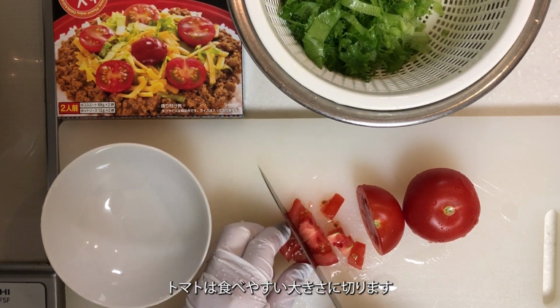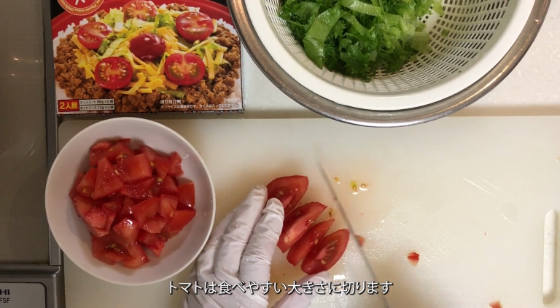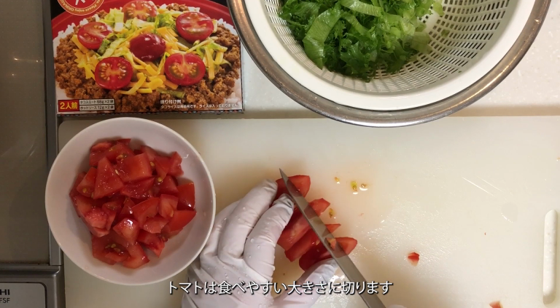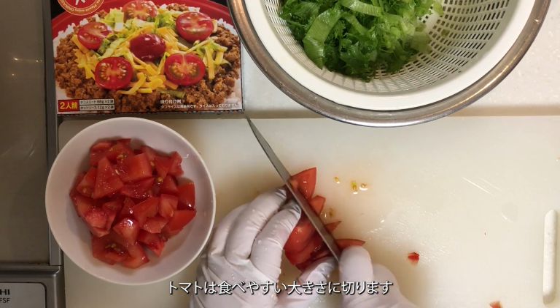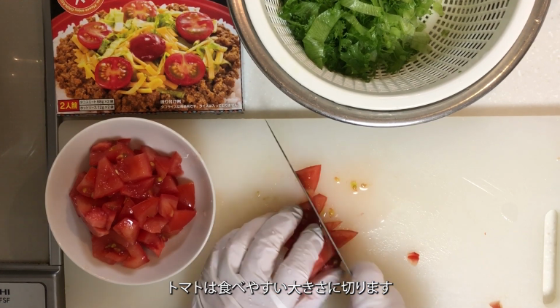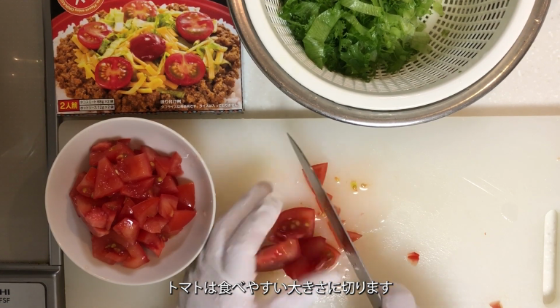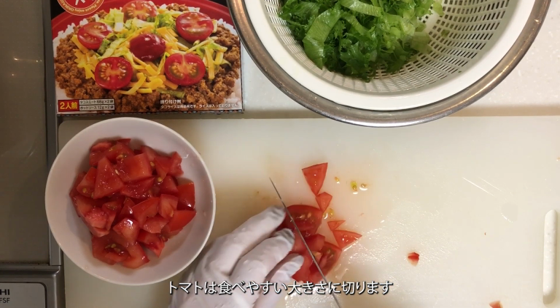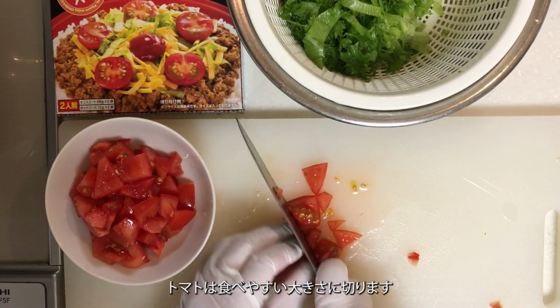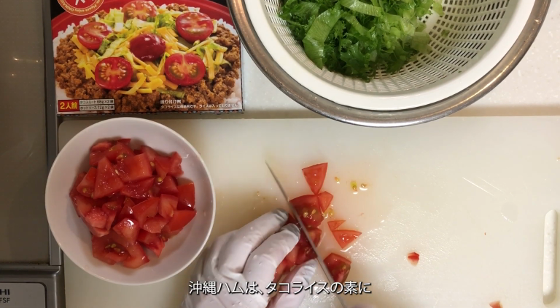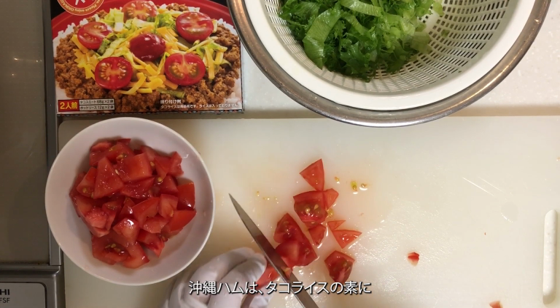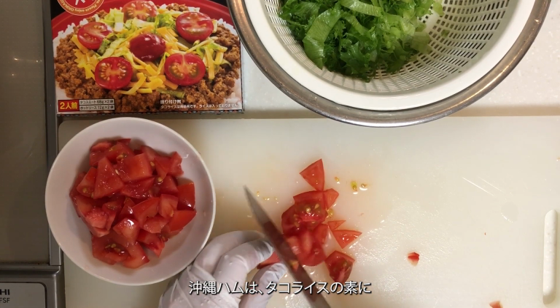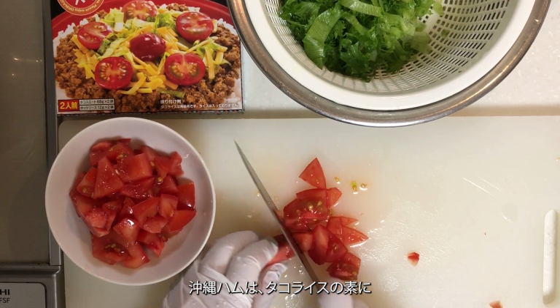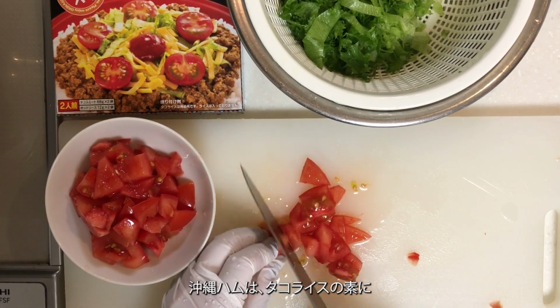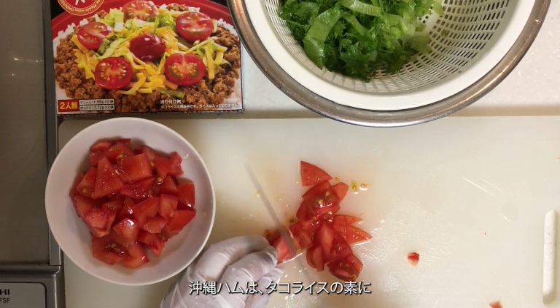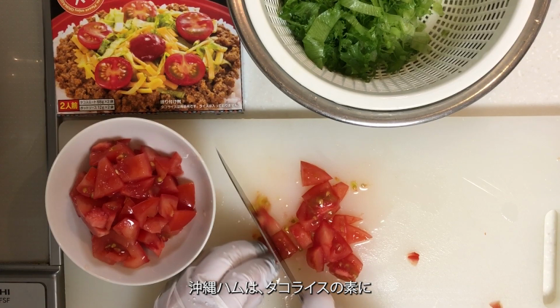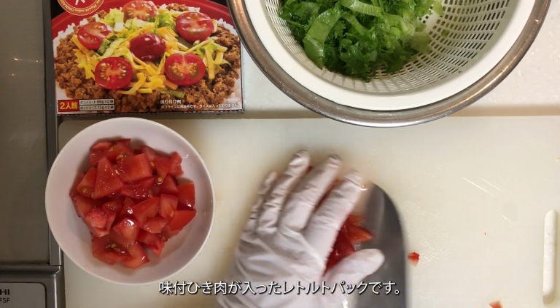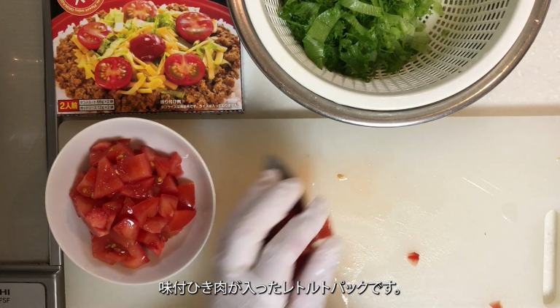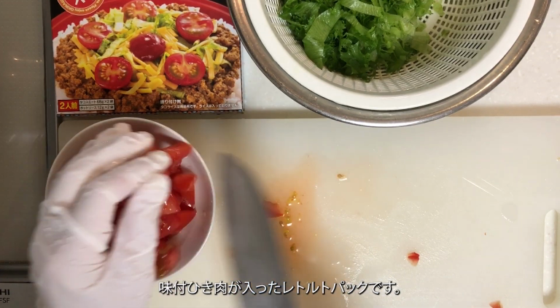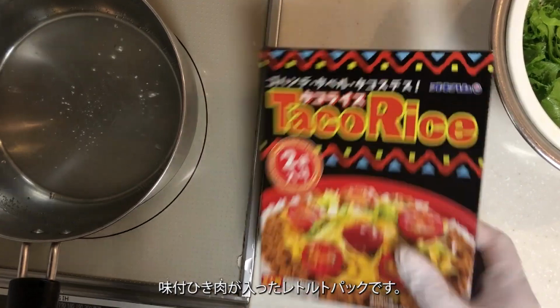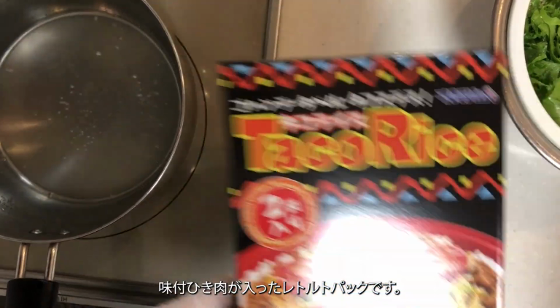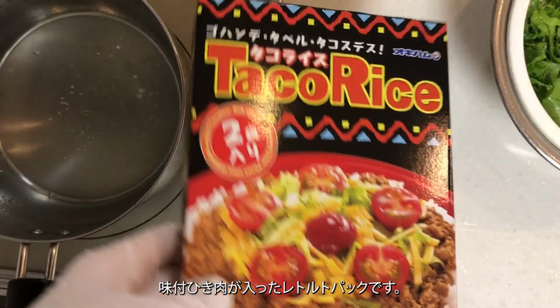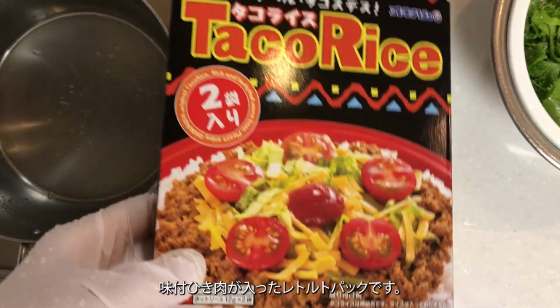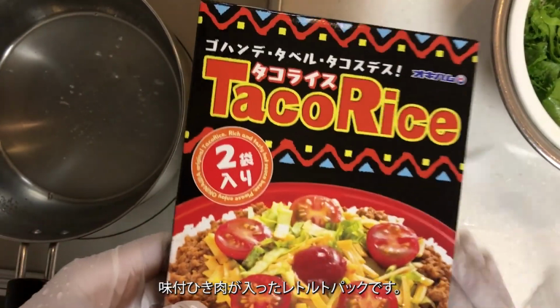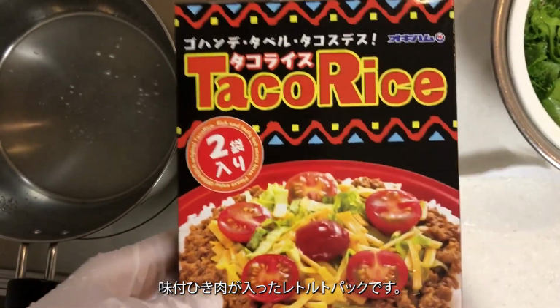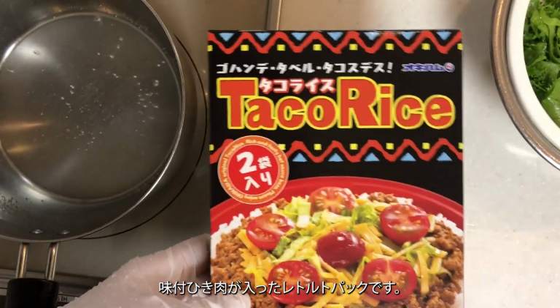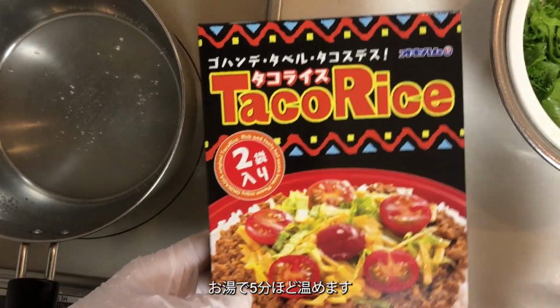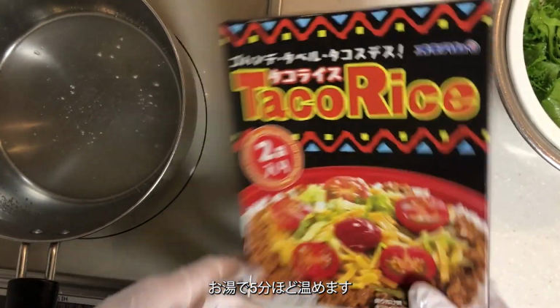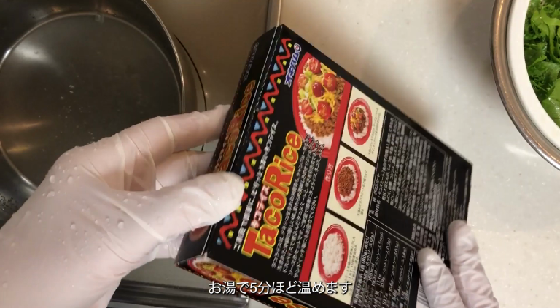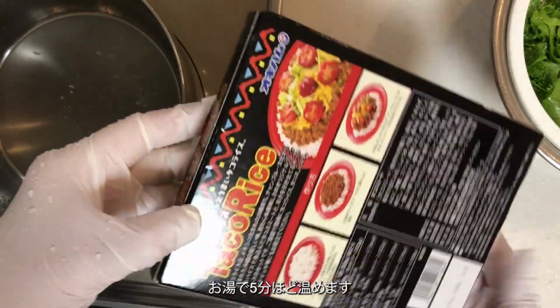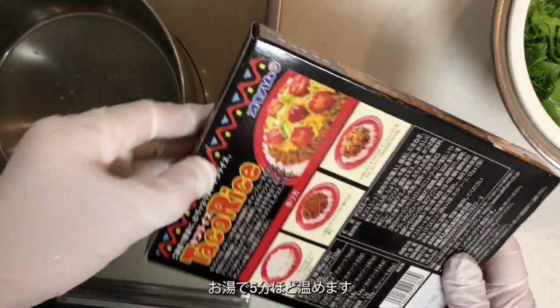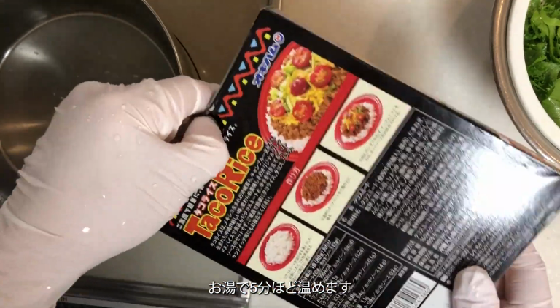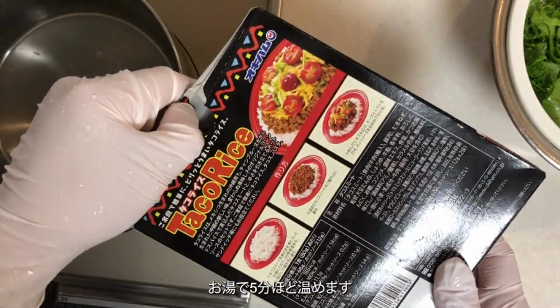Cut the tomatoes into bite-sized pieces. Okinawa Ham's Taco Rice Base comes in a retort pack containing seasoned ground meat. Warm it up for about 5 minutes in hot water.